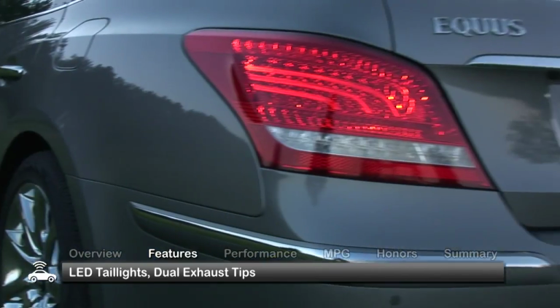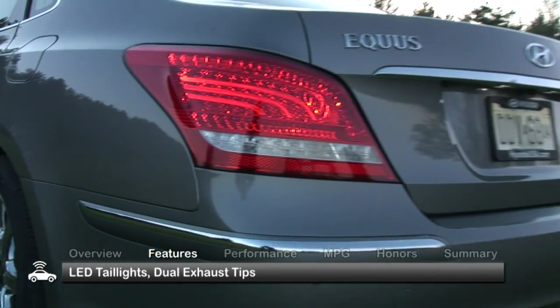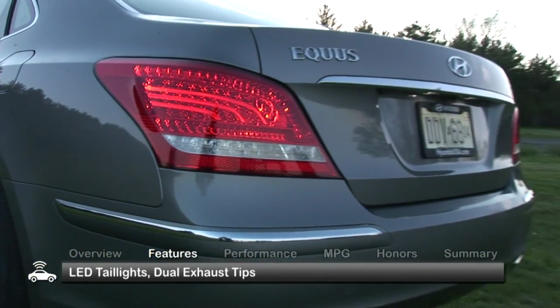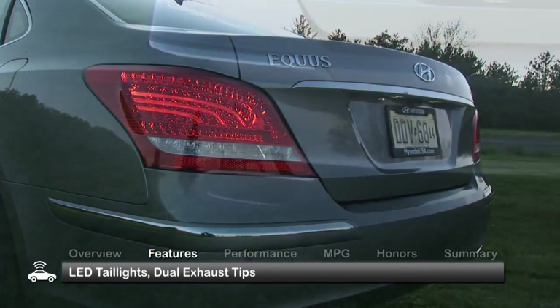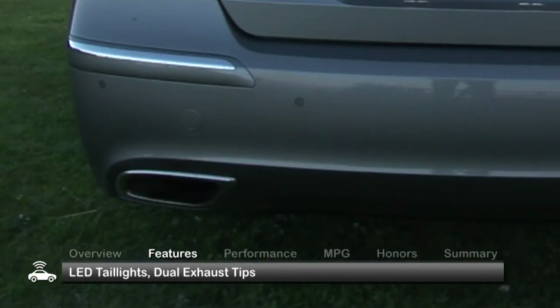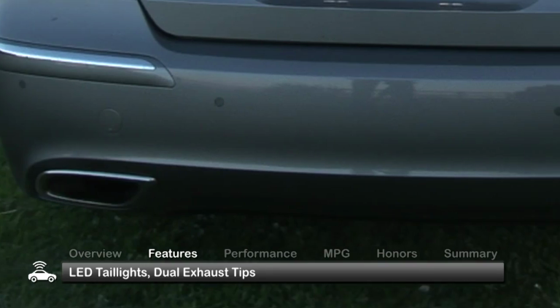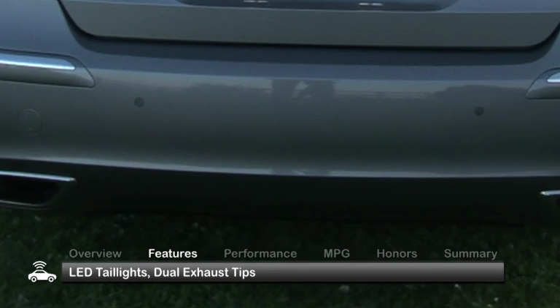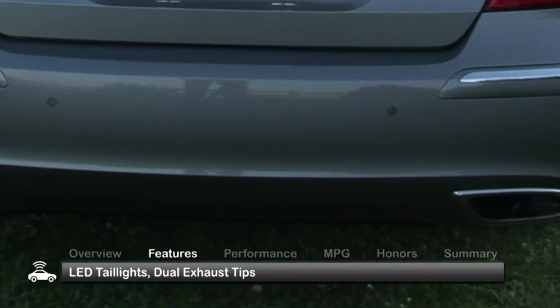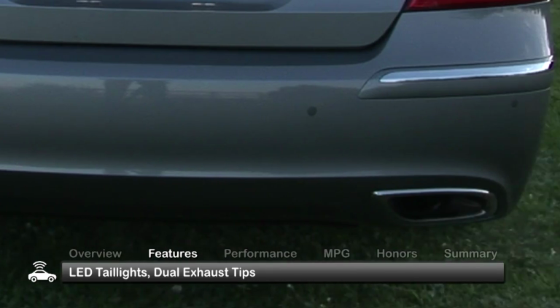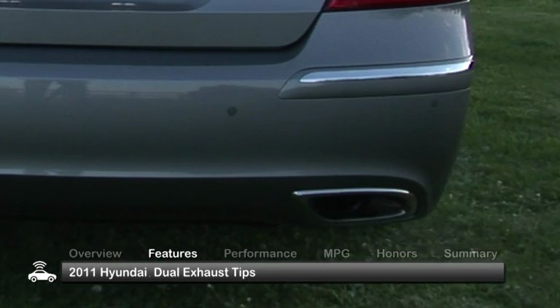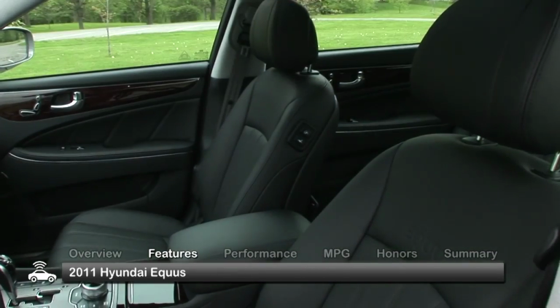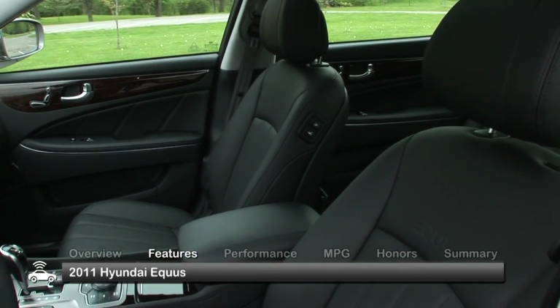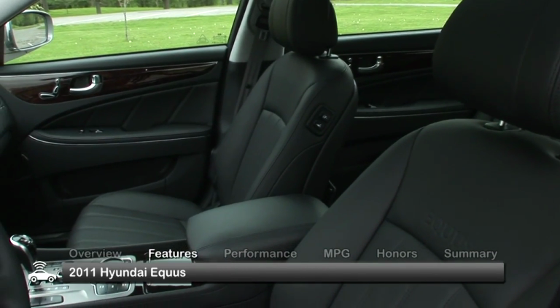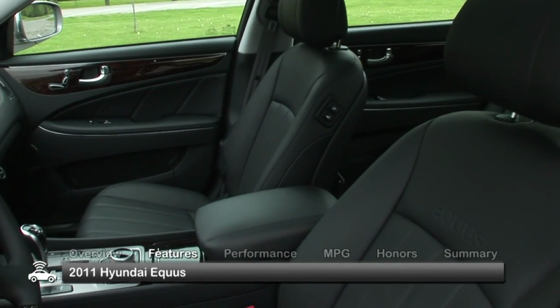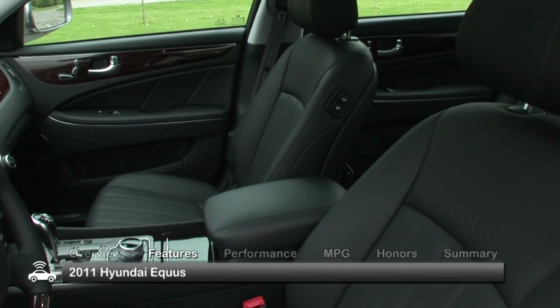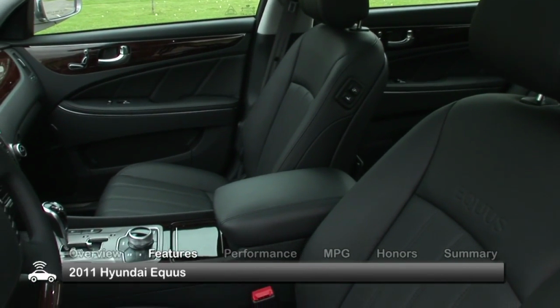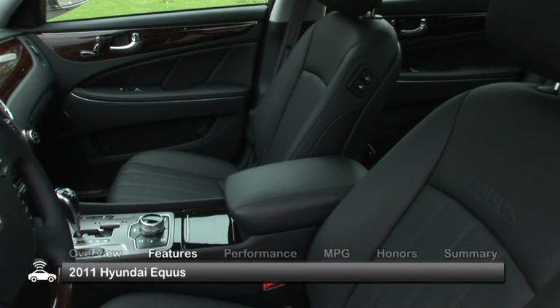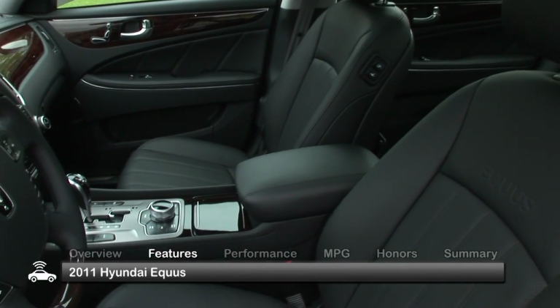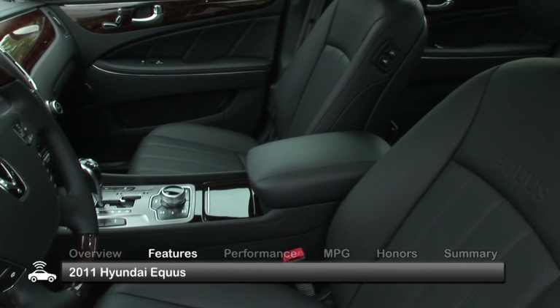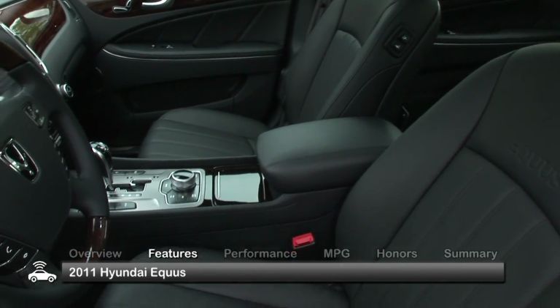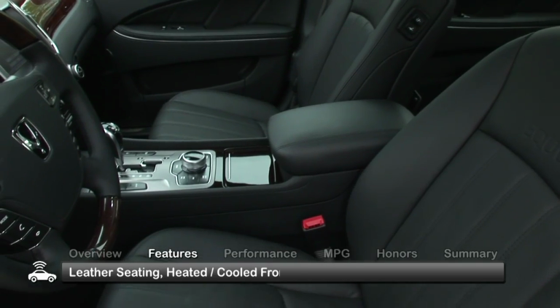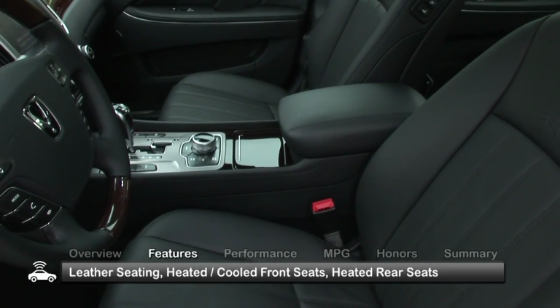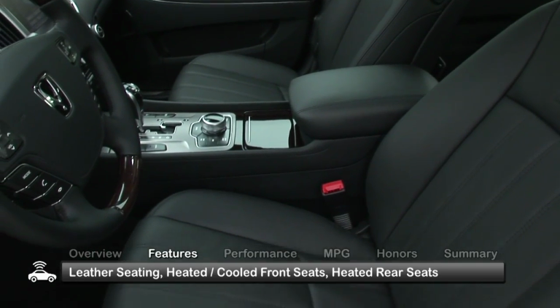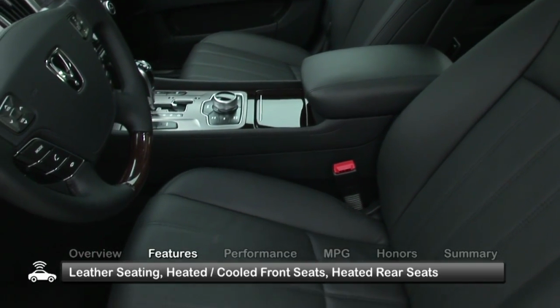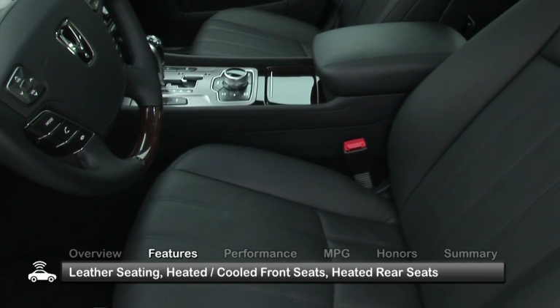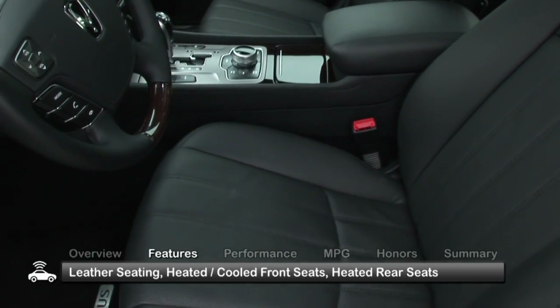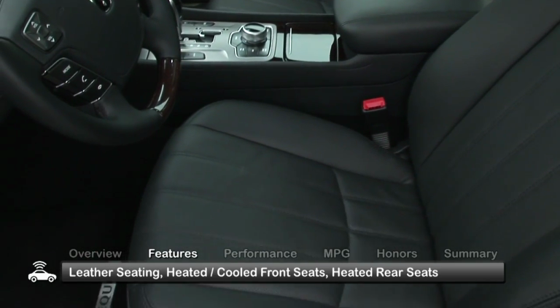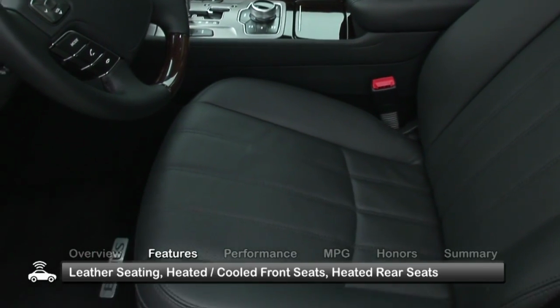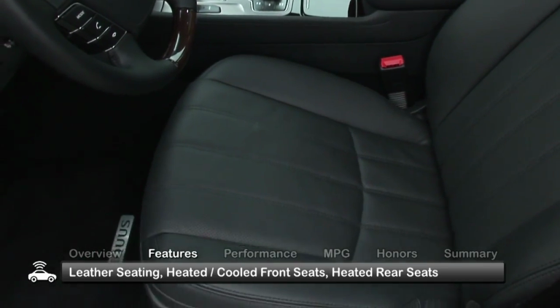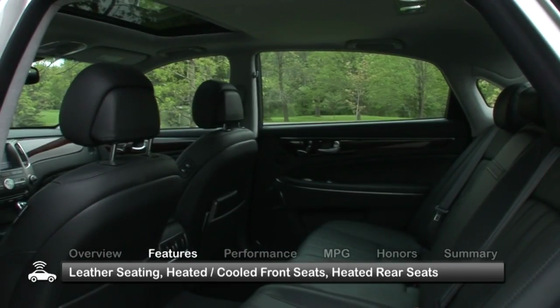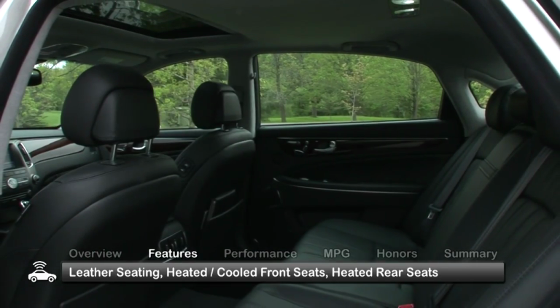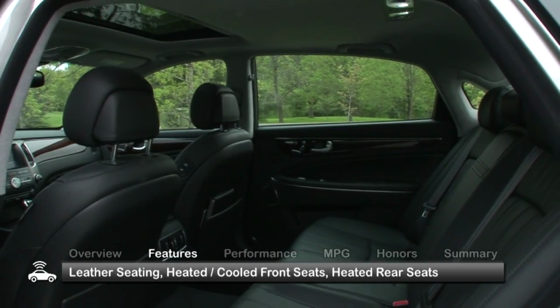LED taillights and dual exhaust tips round out the exterior. The elegant and spacious interior of the Equus offers seating for five in standard leather seating, with heated and cooled front seats and heated rear seats.